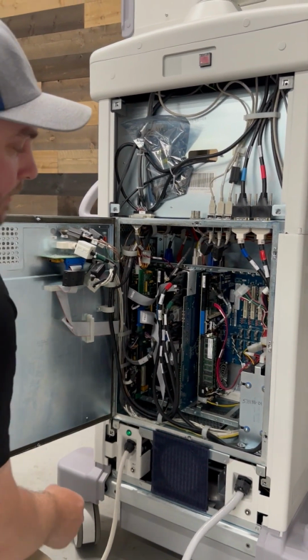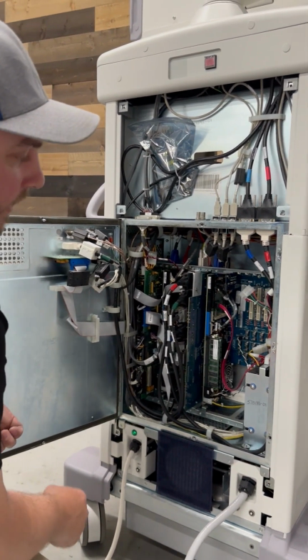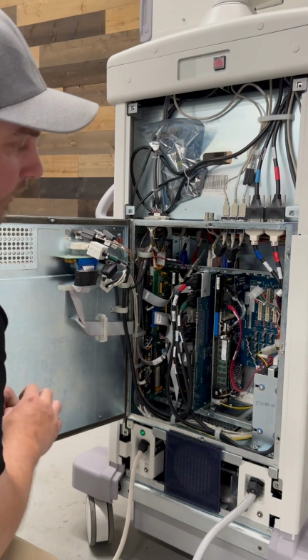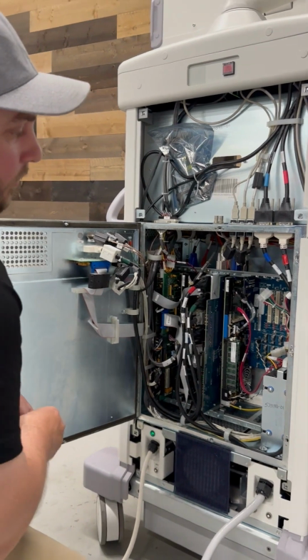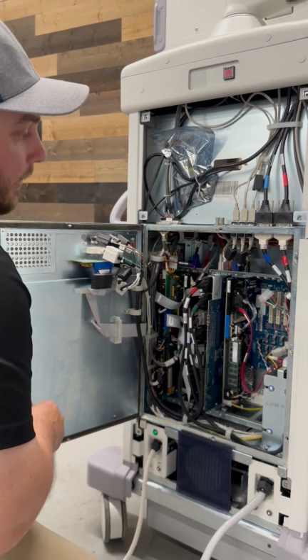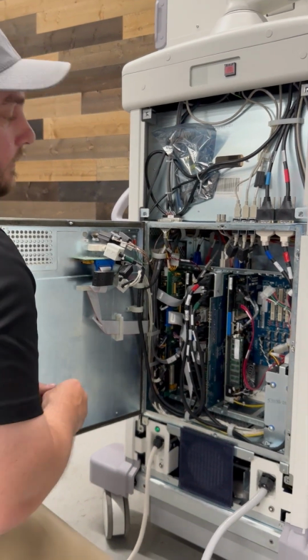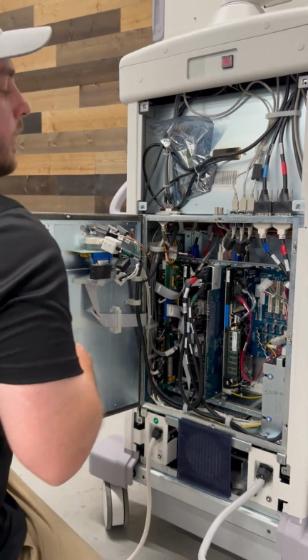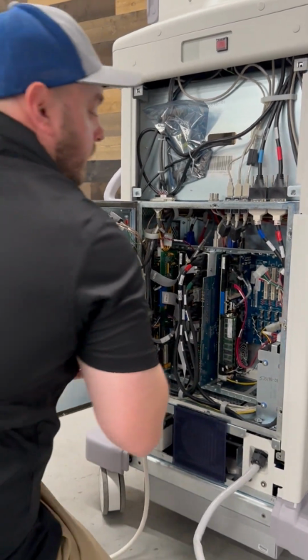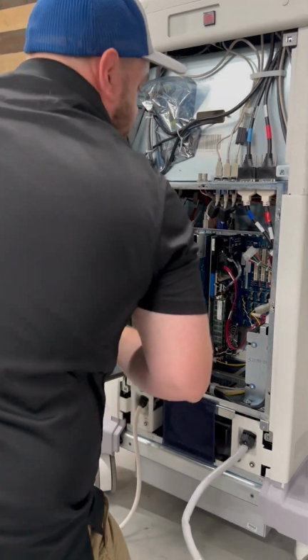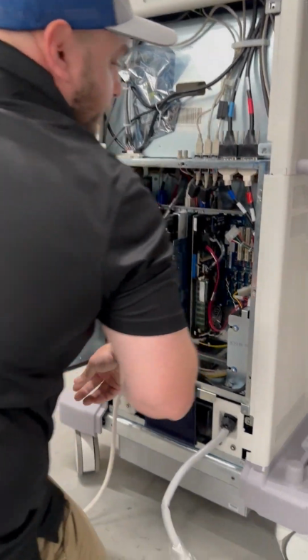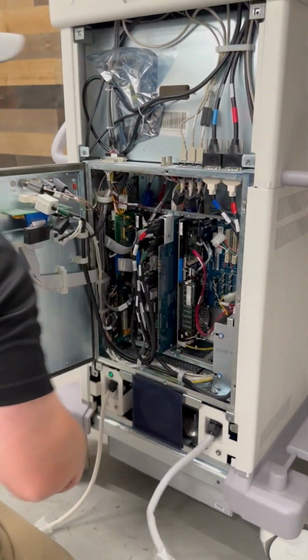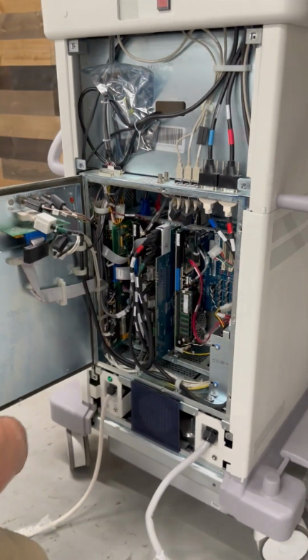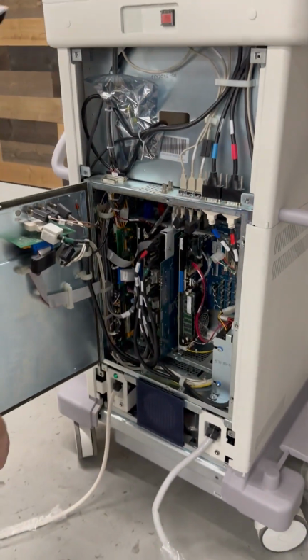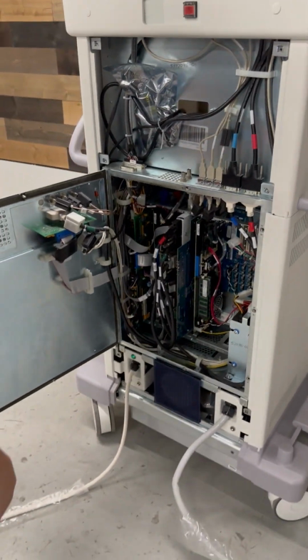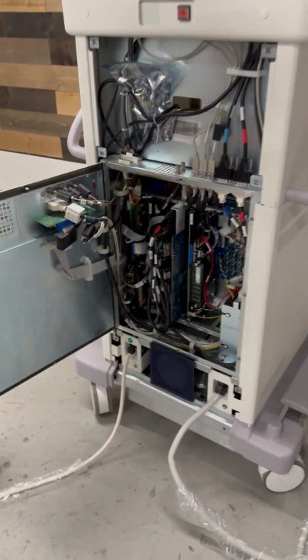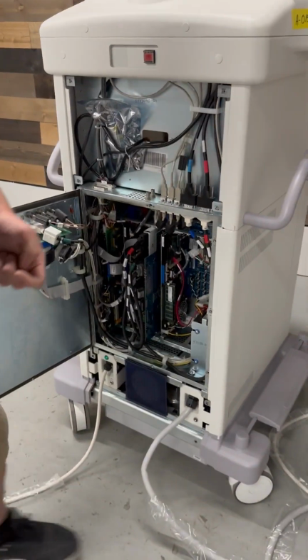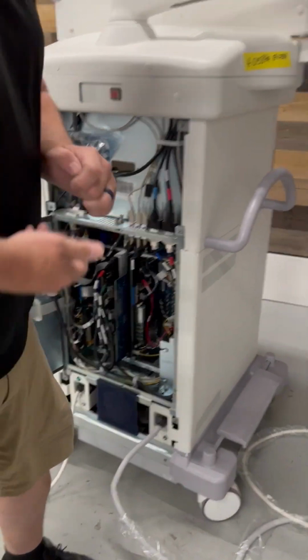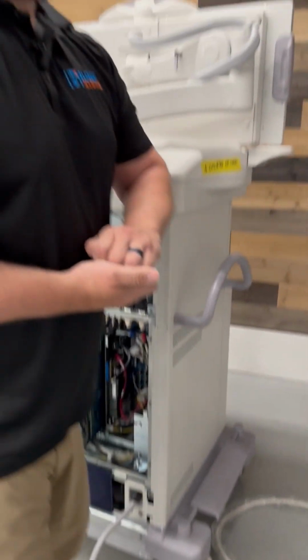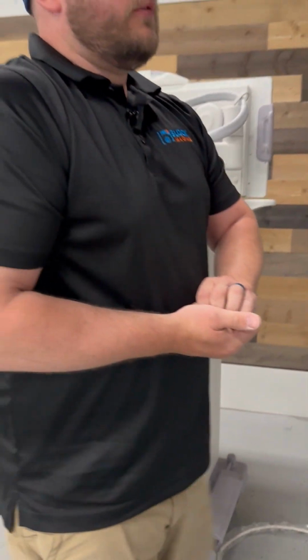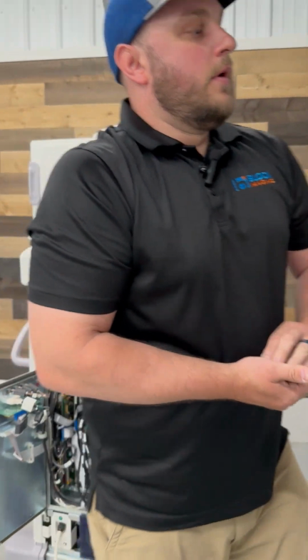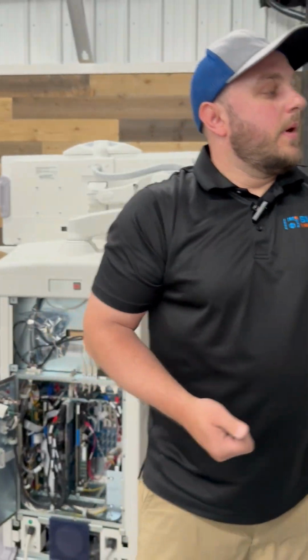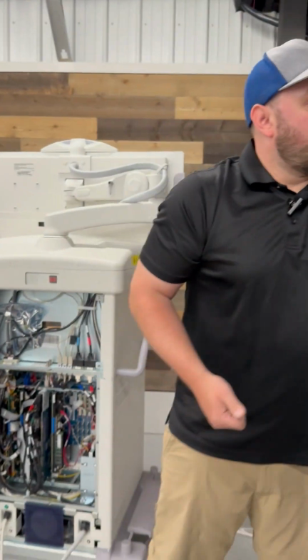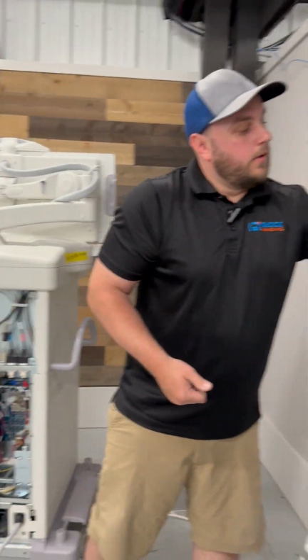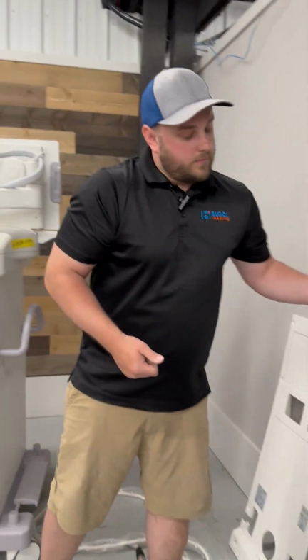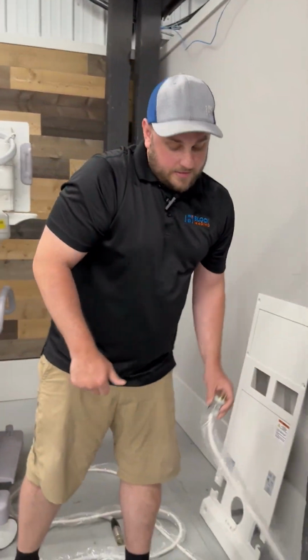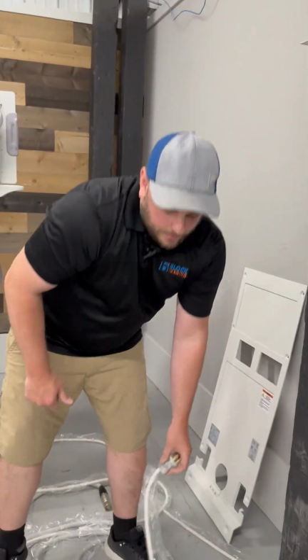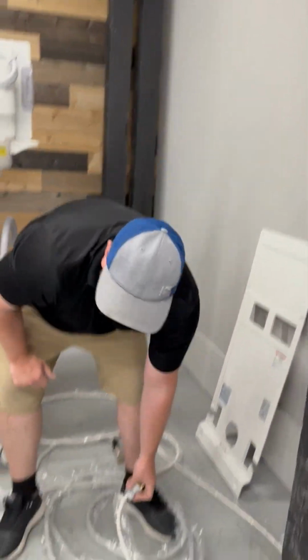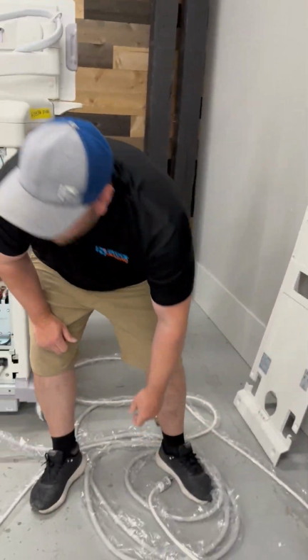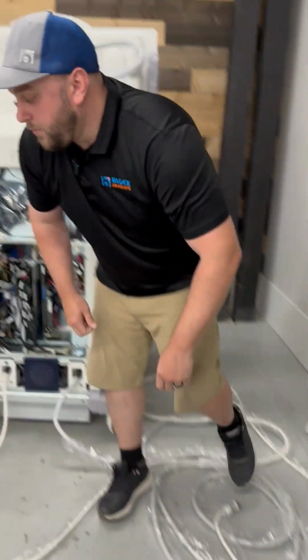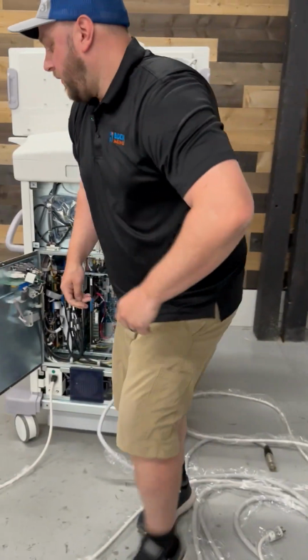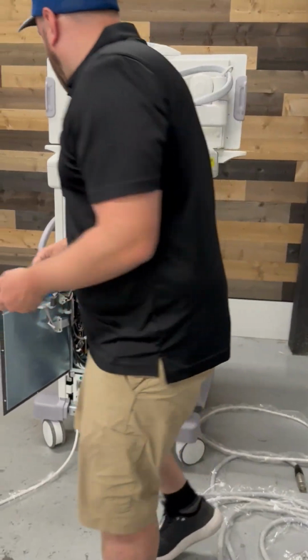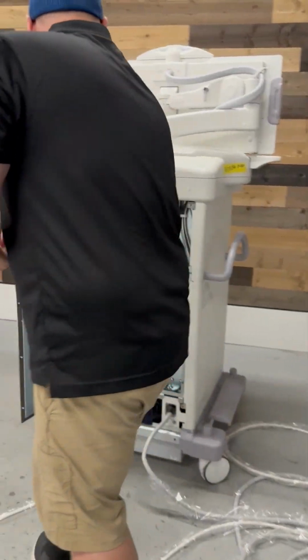They both have coin cell batteries. Now before we go and remove those, I'm going to unplug the AC power from the wall.